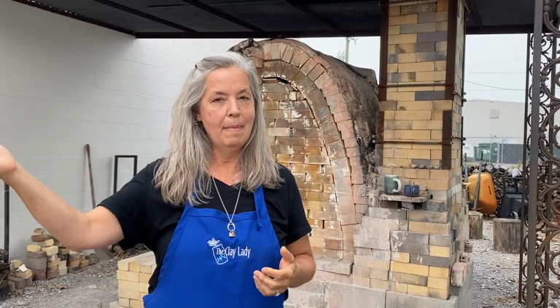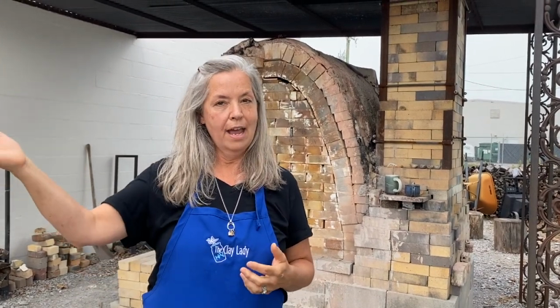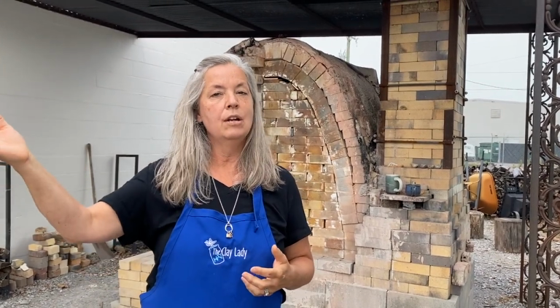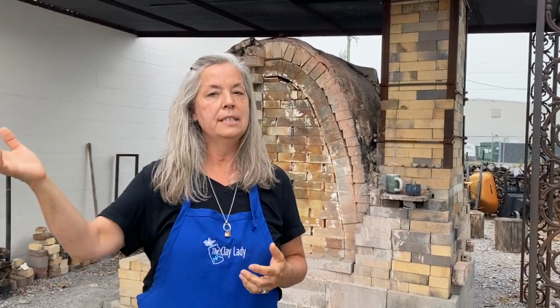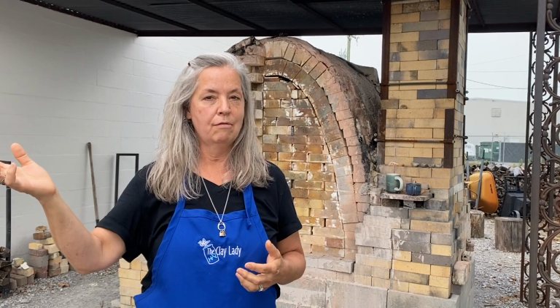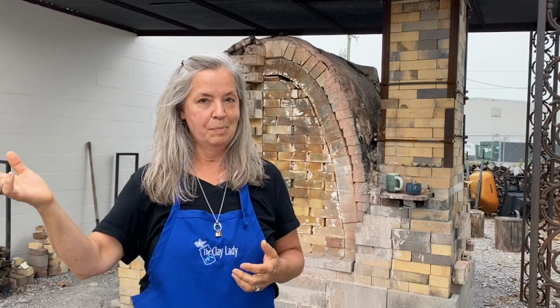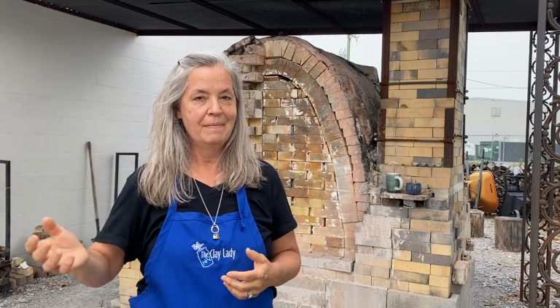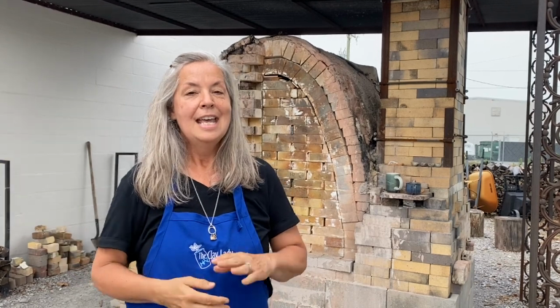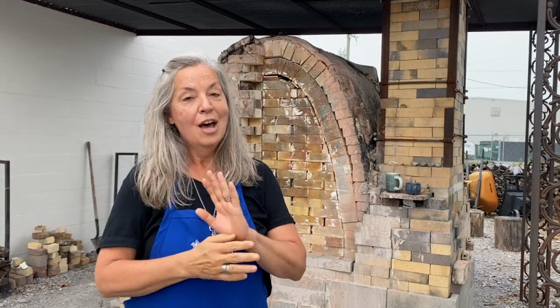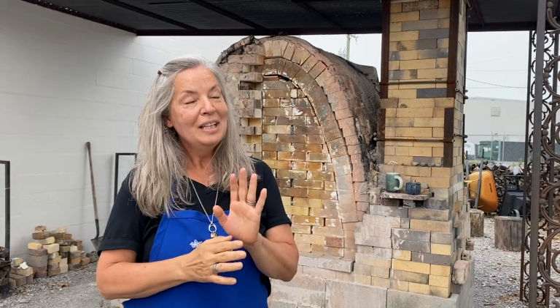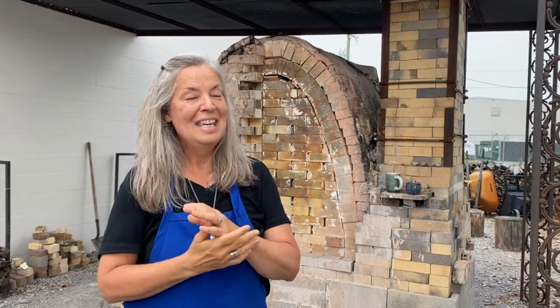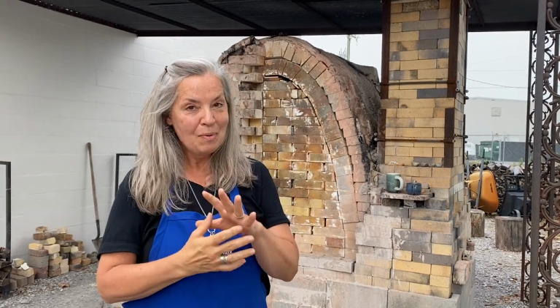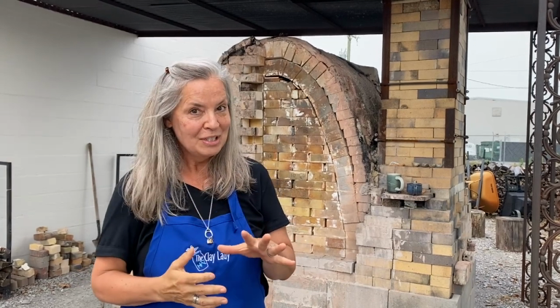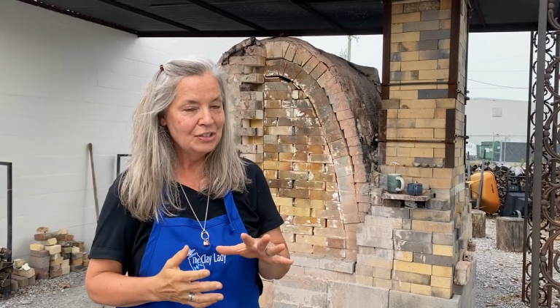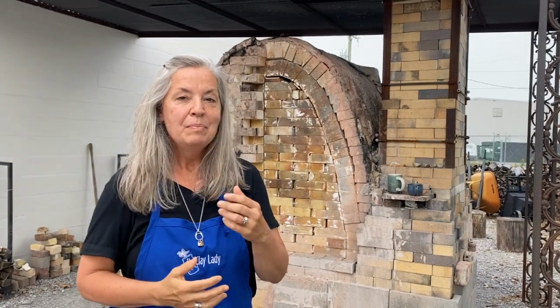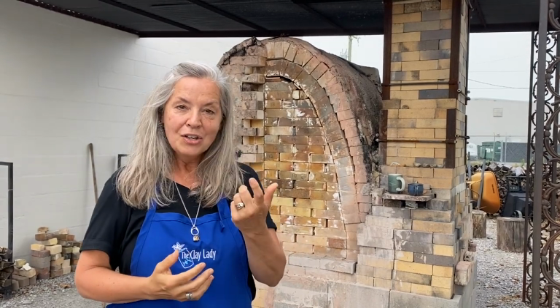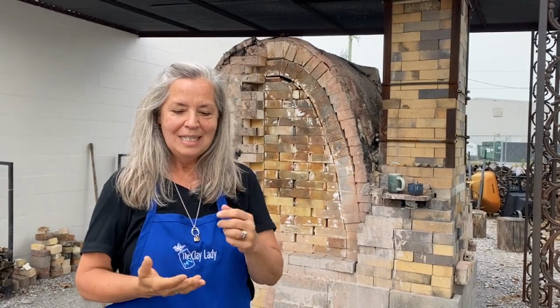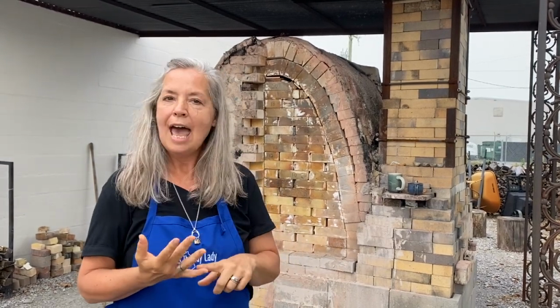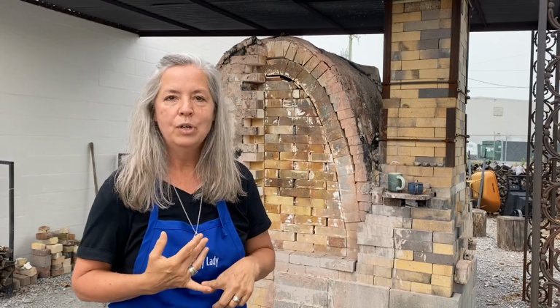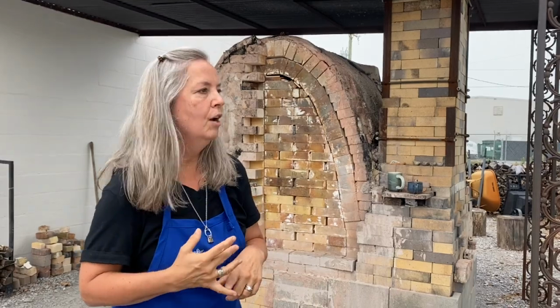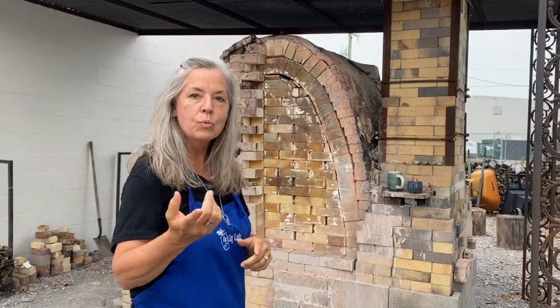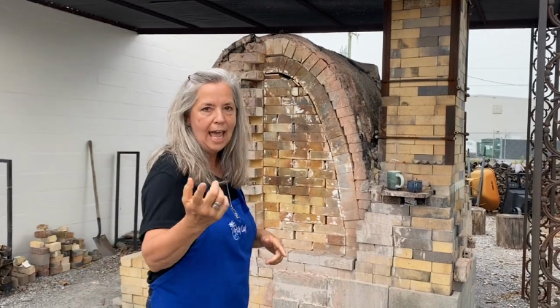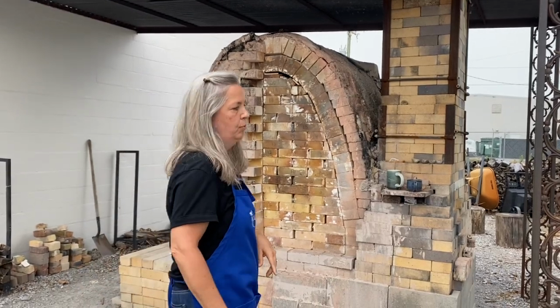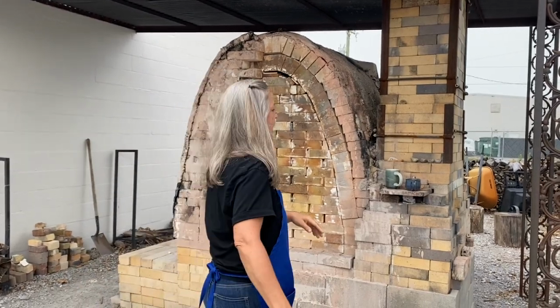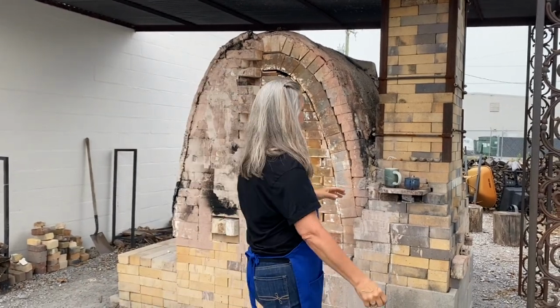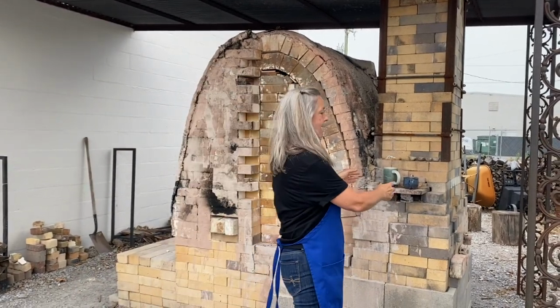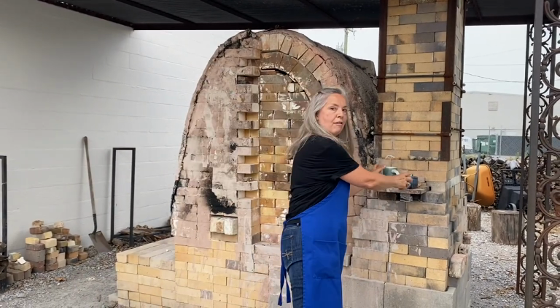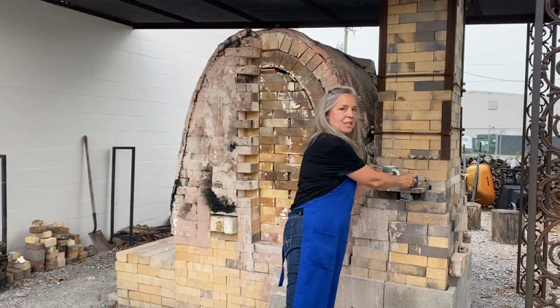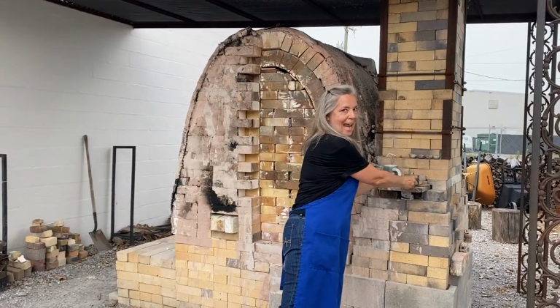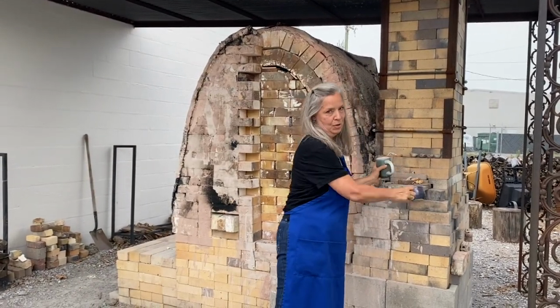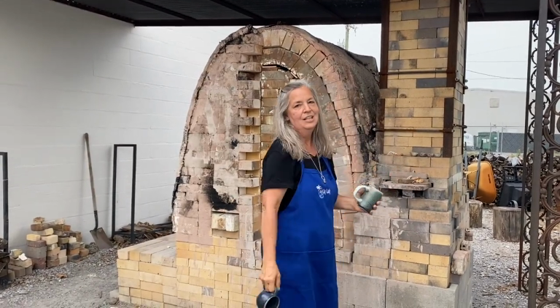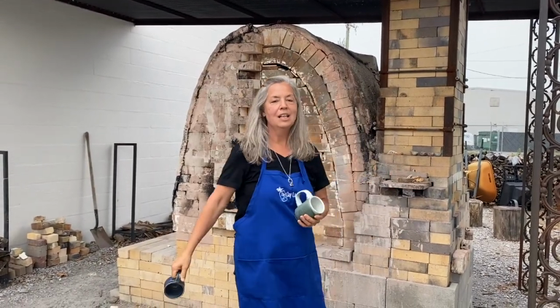Recently we have been experimenting and going to cone 6 with our Opulence glazes, the glazes that are manufactured here with Mid-South Ceramic Supply. Not only are we getting great results, but it also takes half the wood — only a rick and a half — and it only takes about 14 hours, so it's a lot easier.